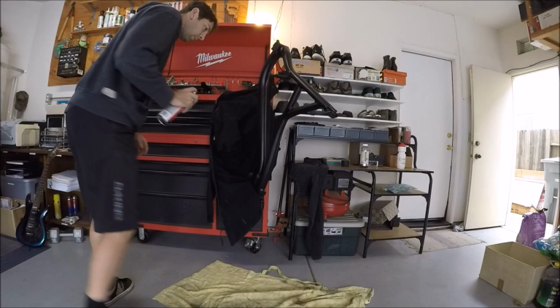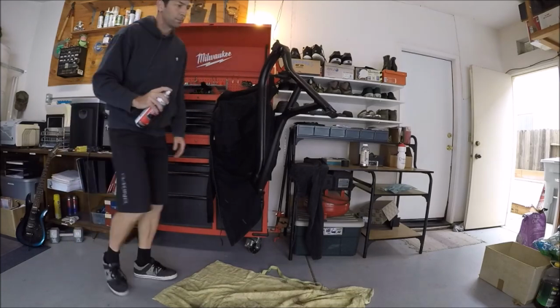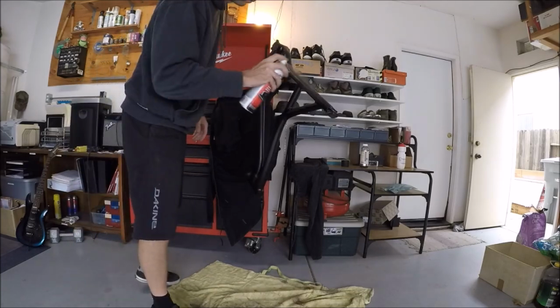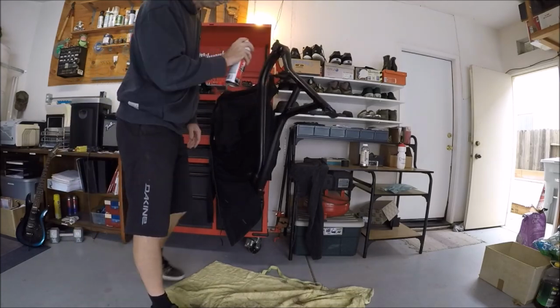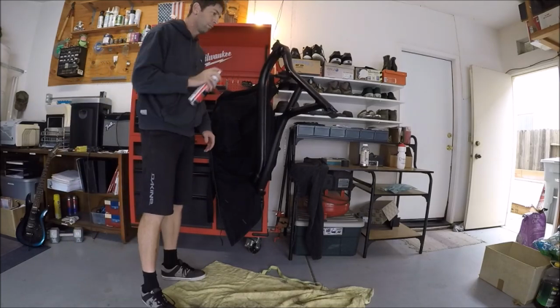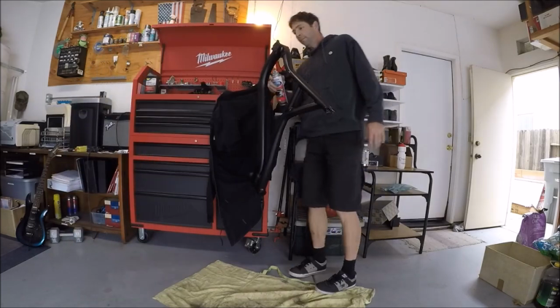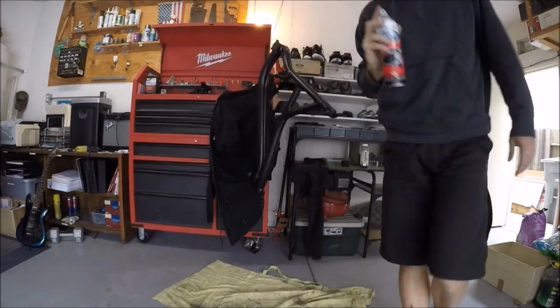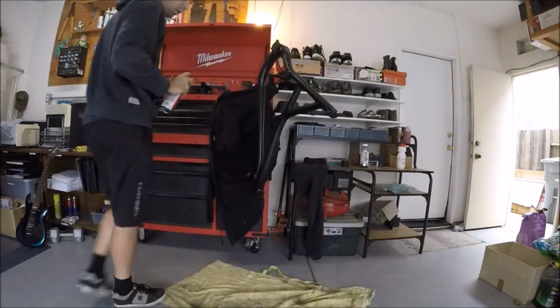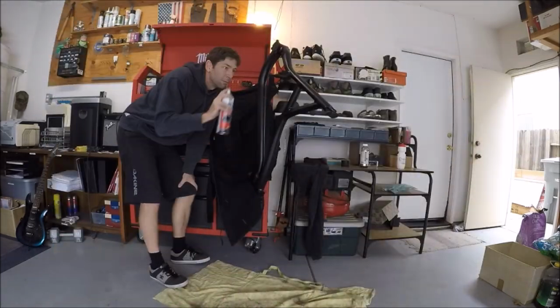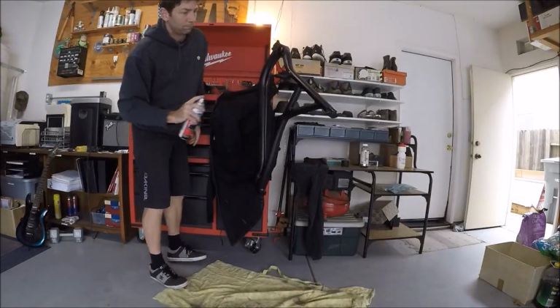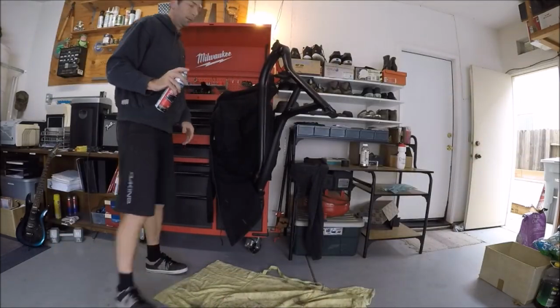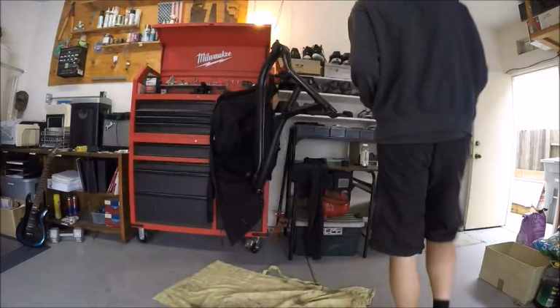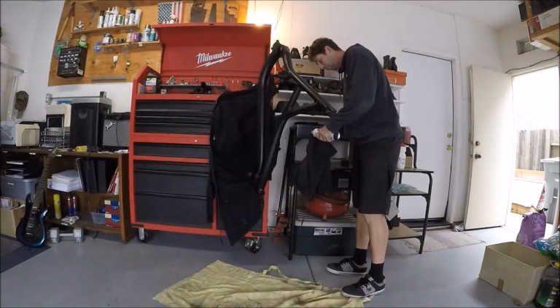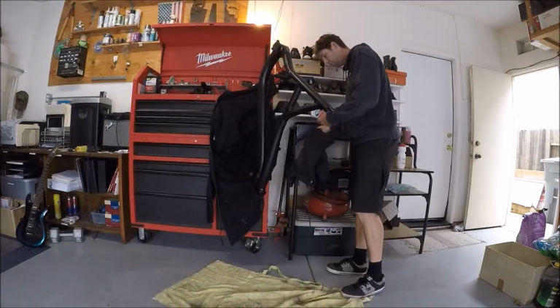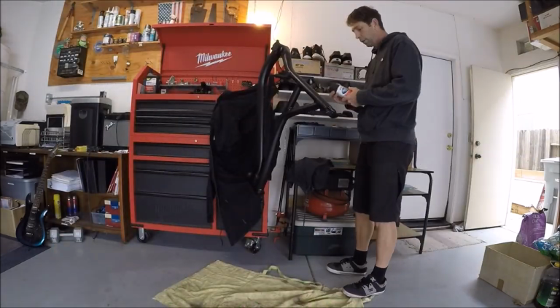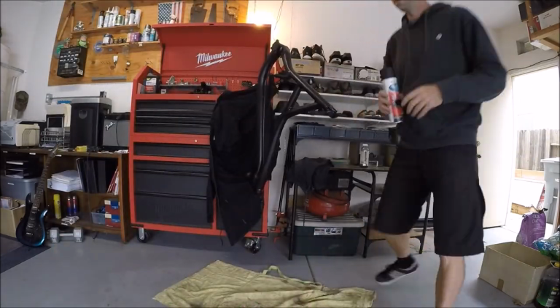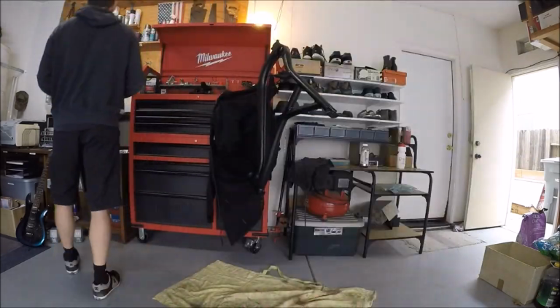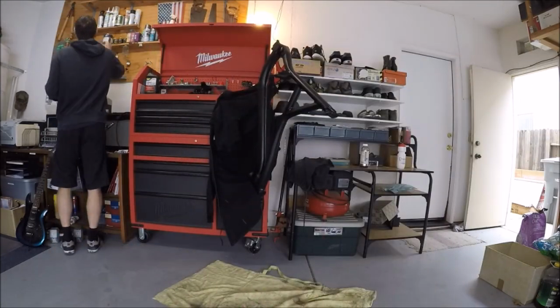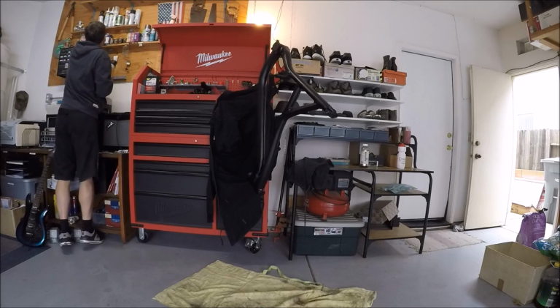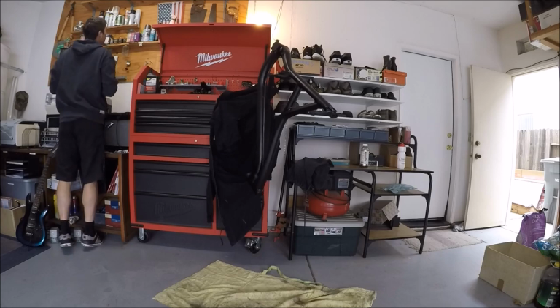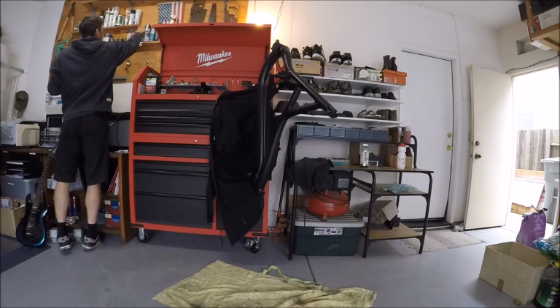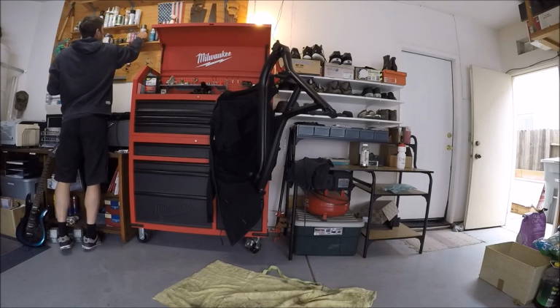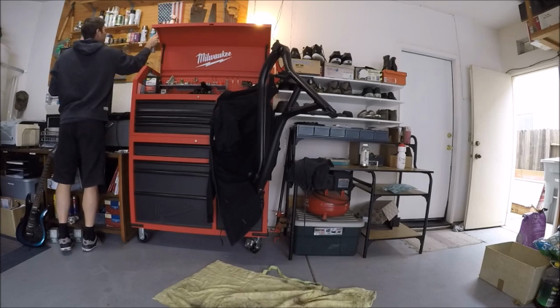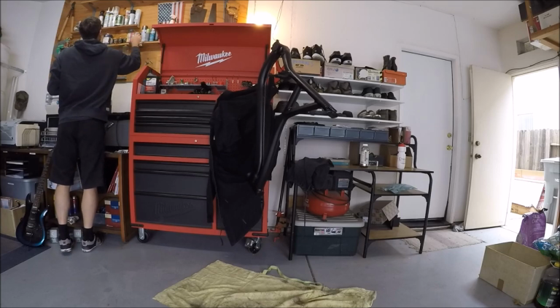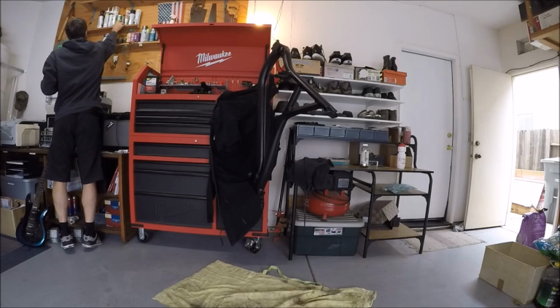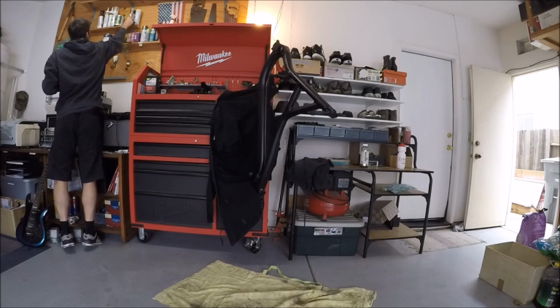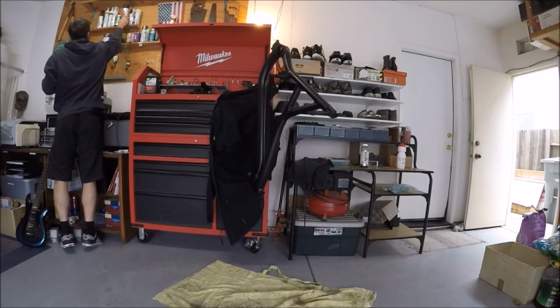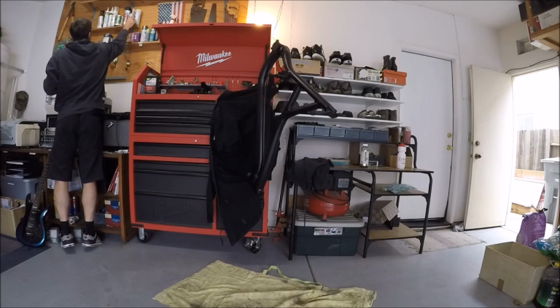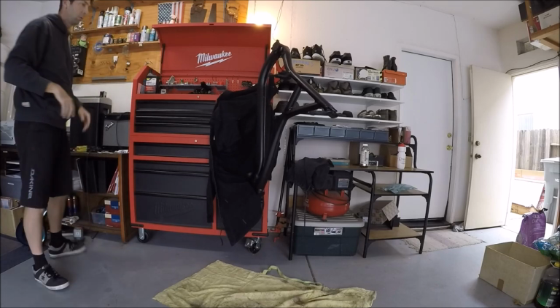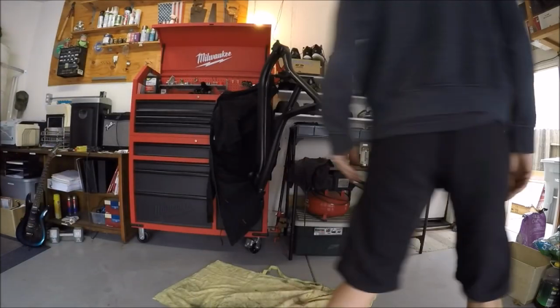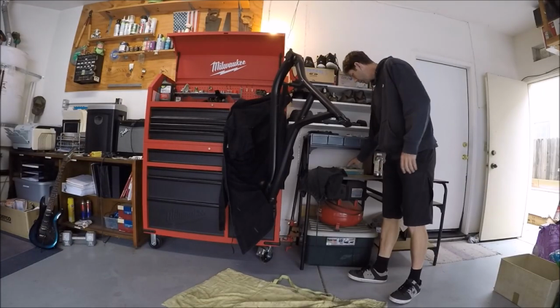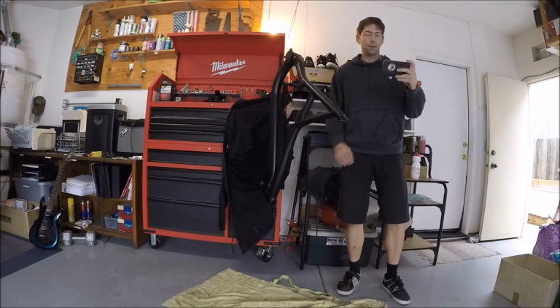I can't wait to show you guys what this bike looks like when it's all said and done. So far we're only $10 into this project — I'm very excited. Hope you guys can join me for the future episodes. I will see you then, thank you very much.